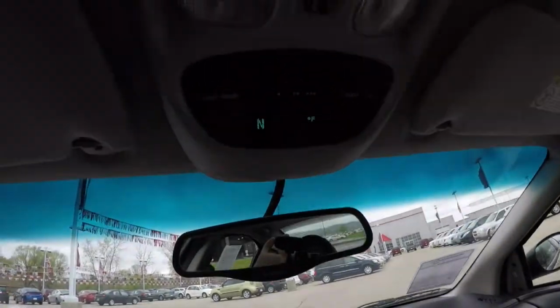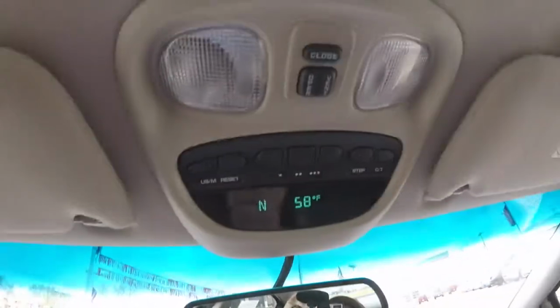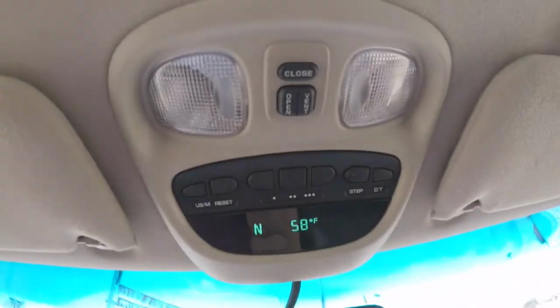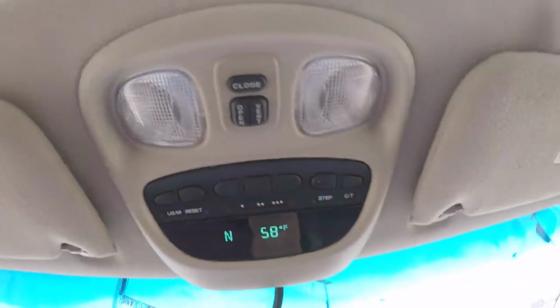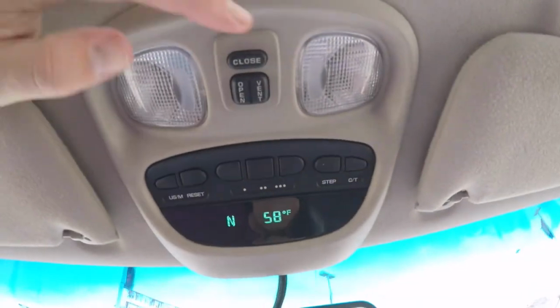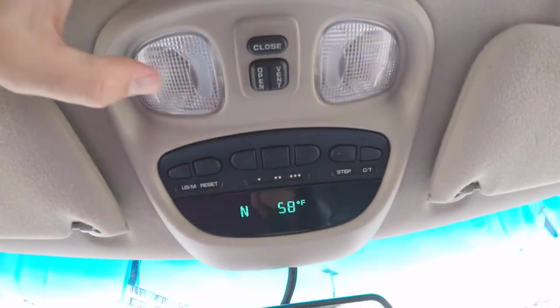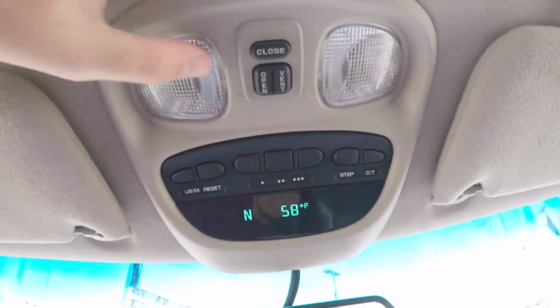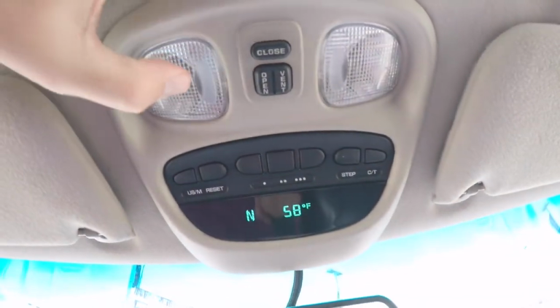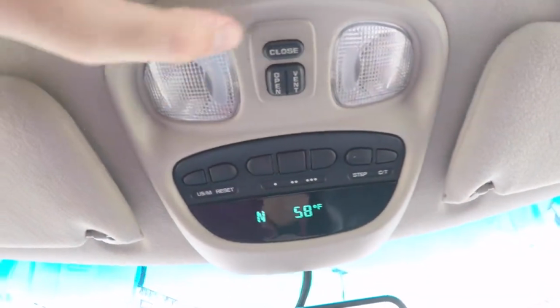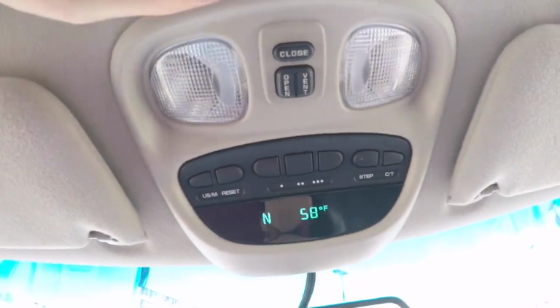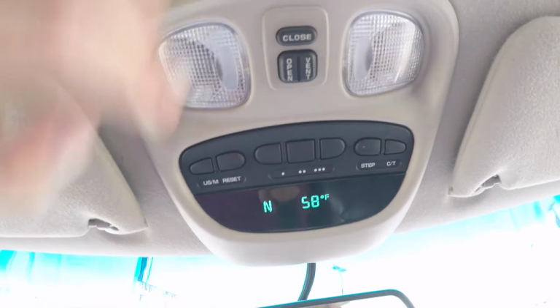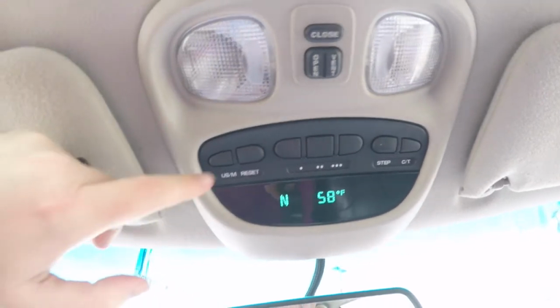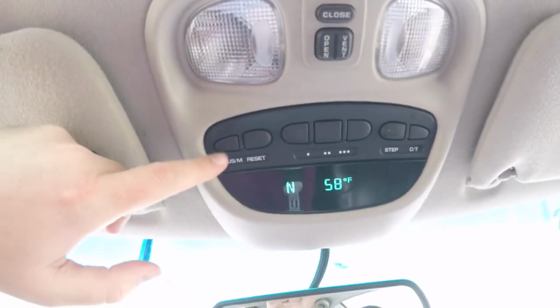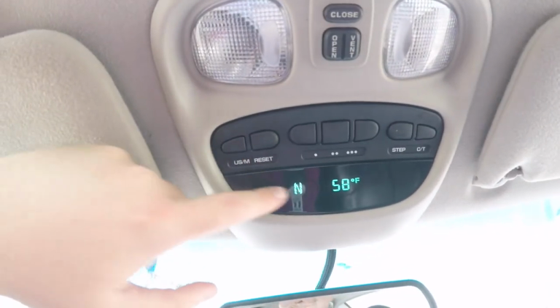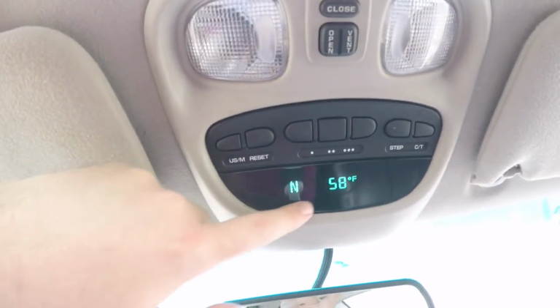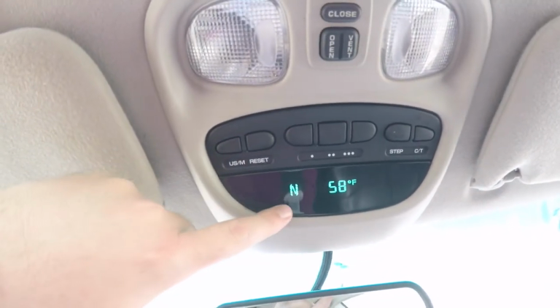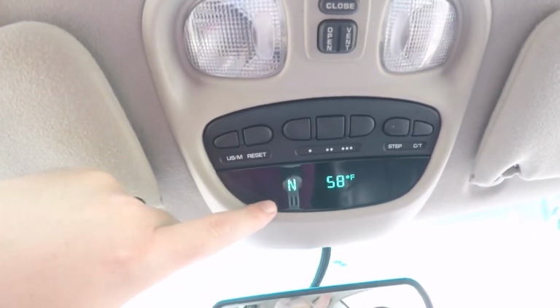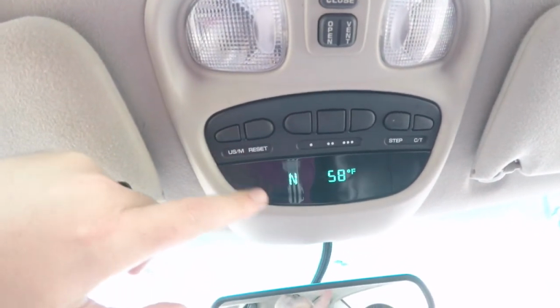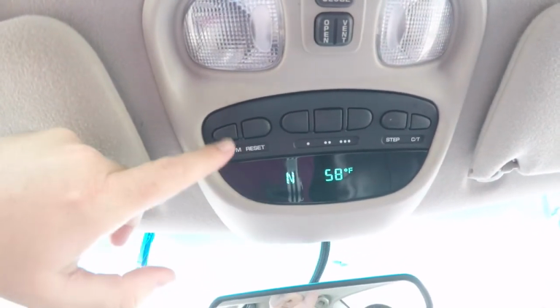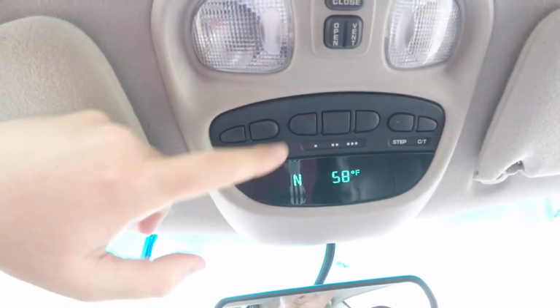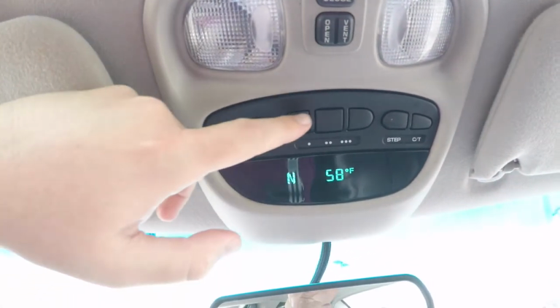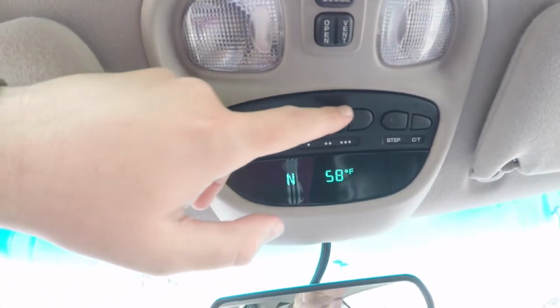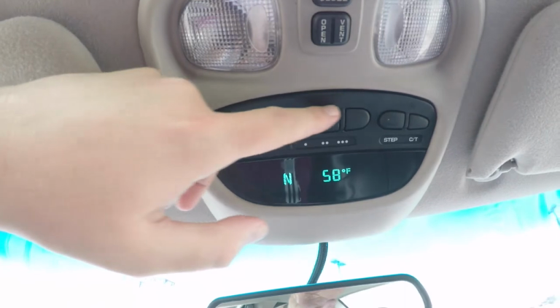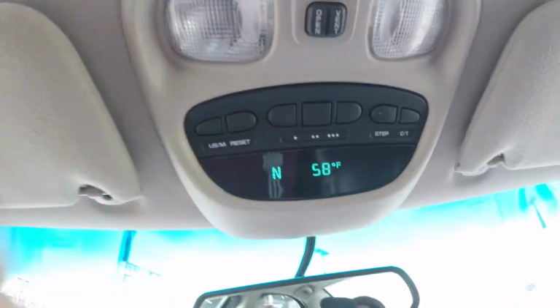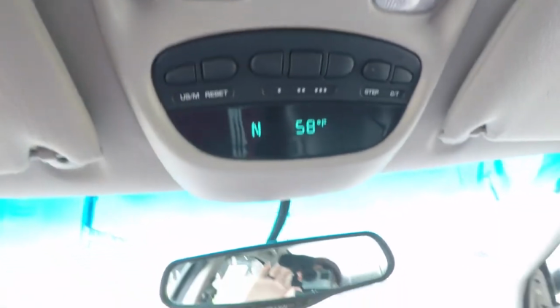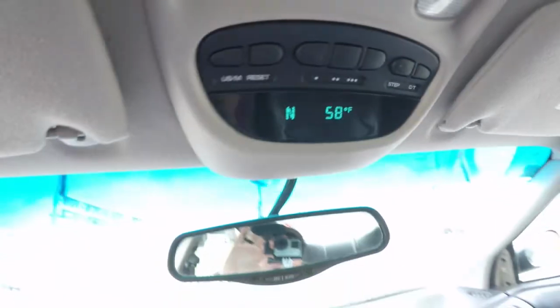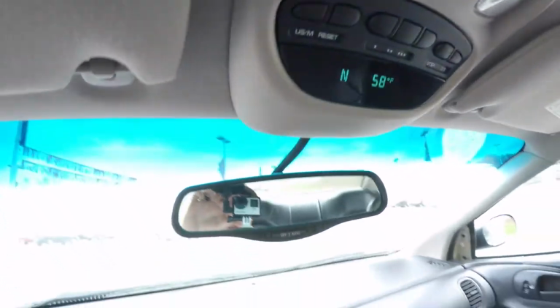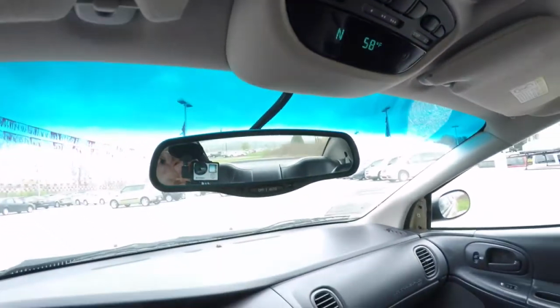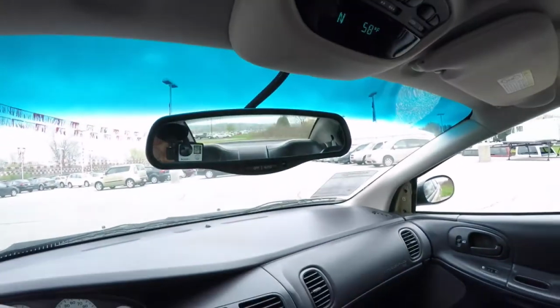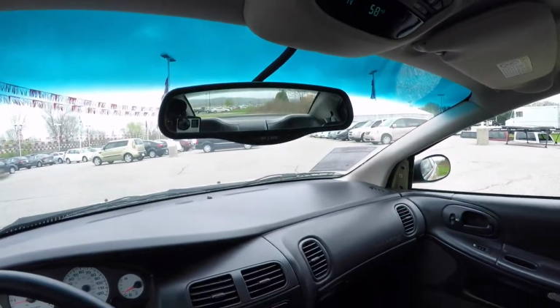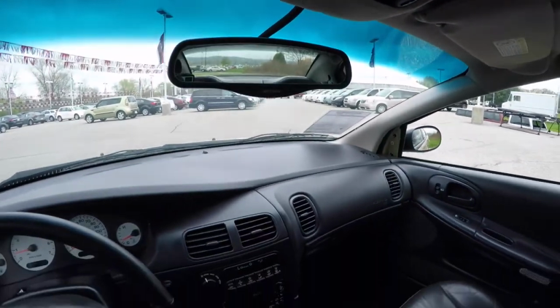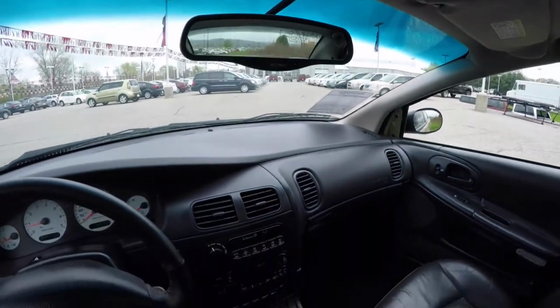Looking overhead, you have your sunroof controls and overhead map lights. You've also got an overhead console with trip computer and HomeLink universal garage door opener. This vehicle is also equipped with an automatic dimming rear view mirror.